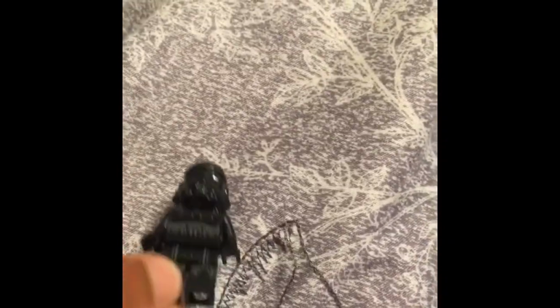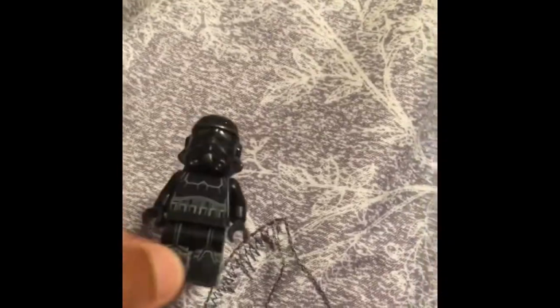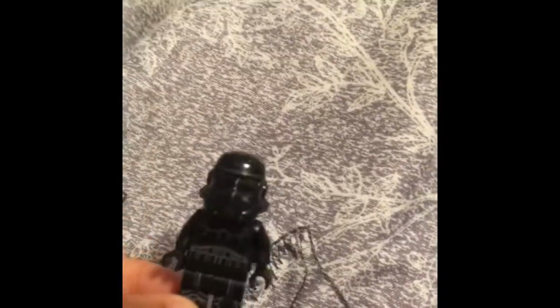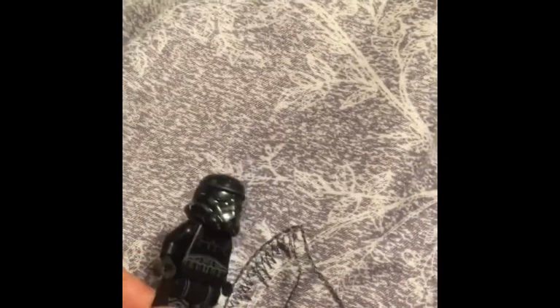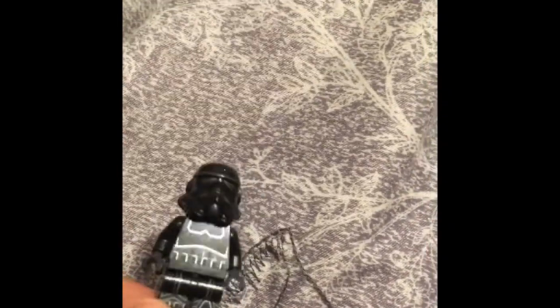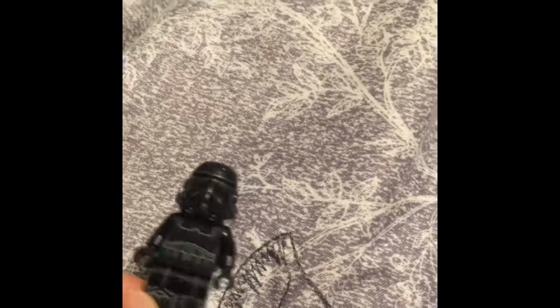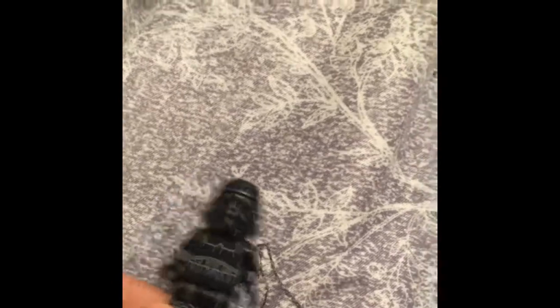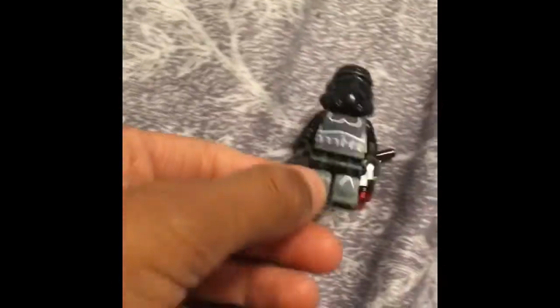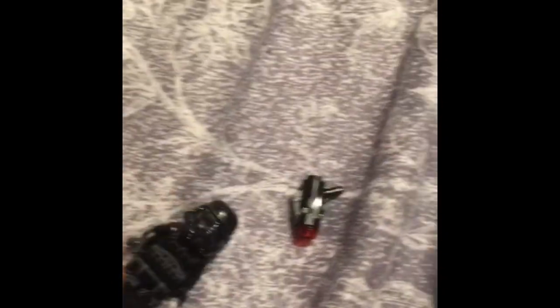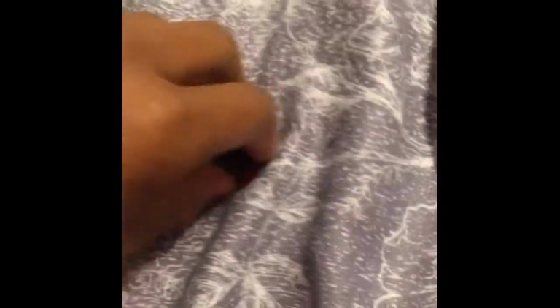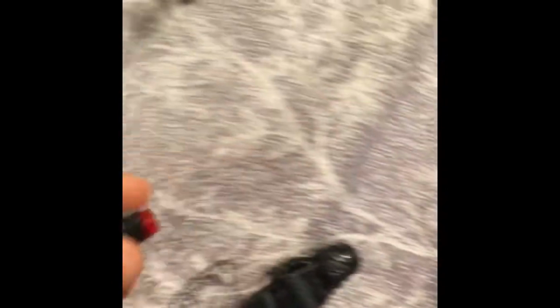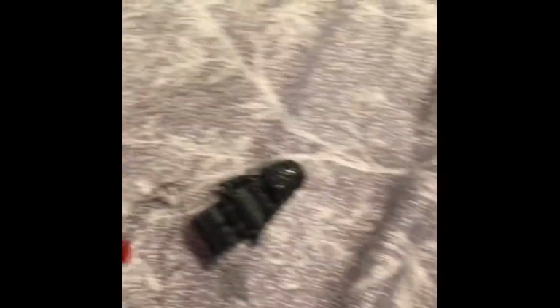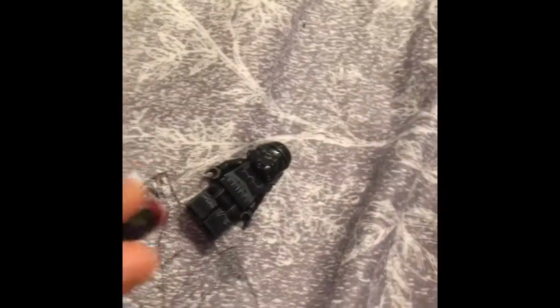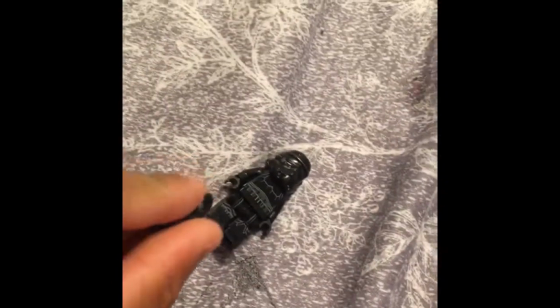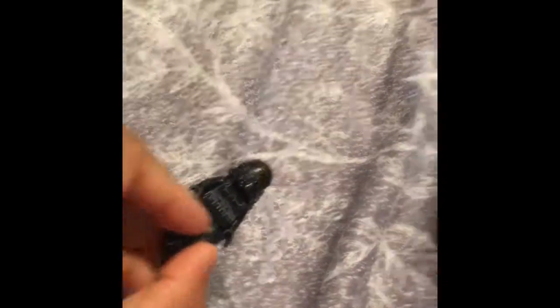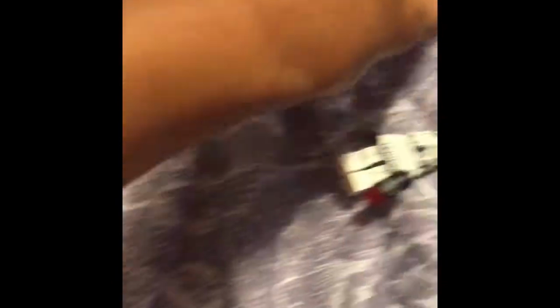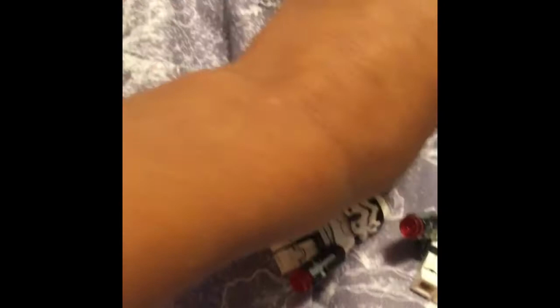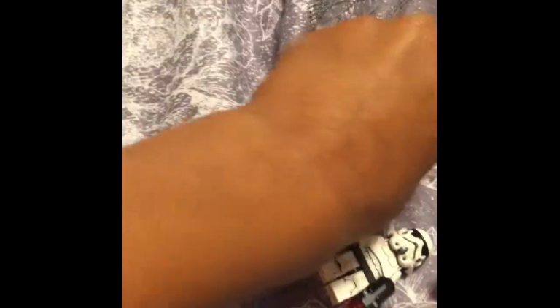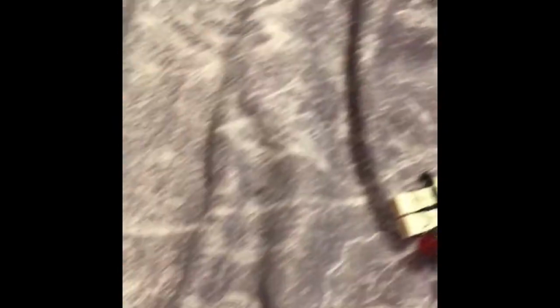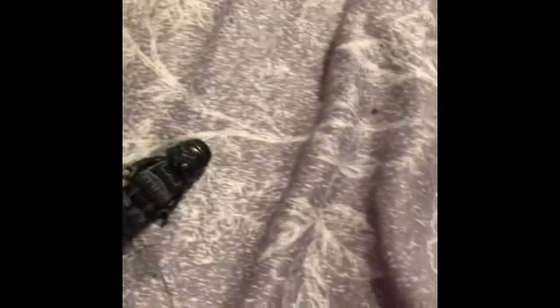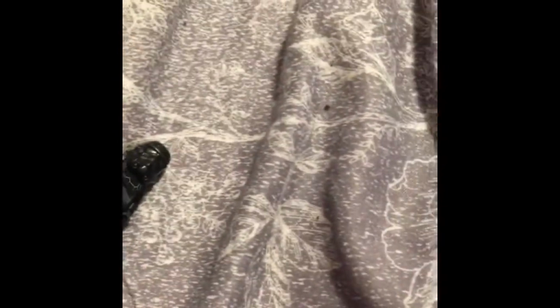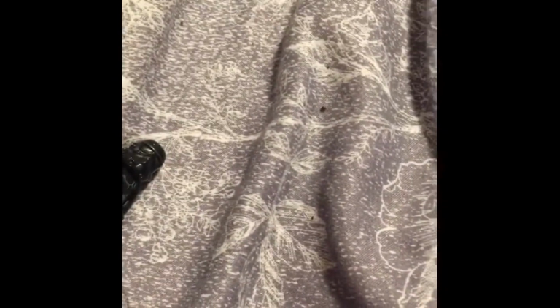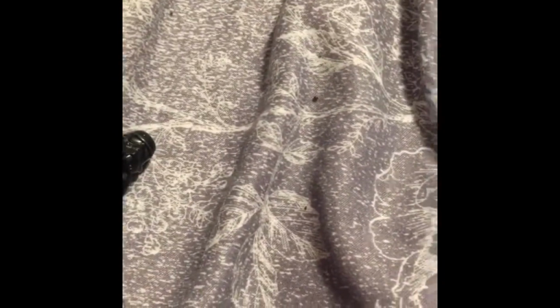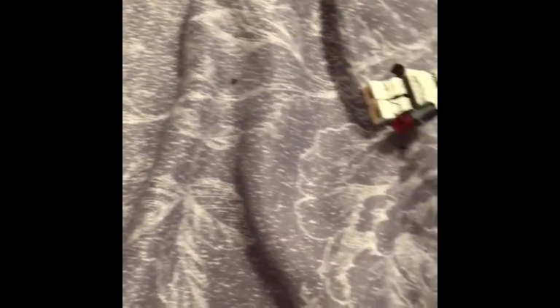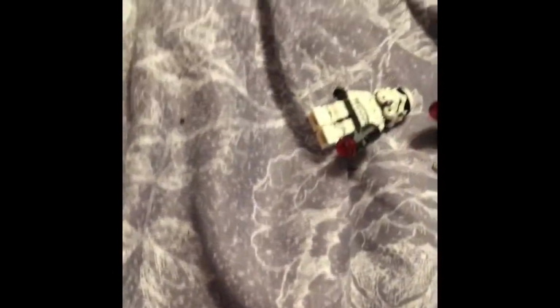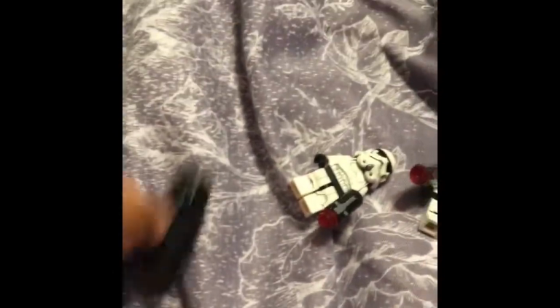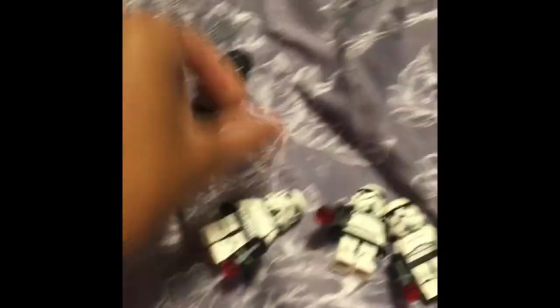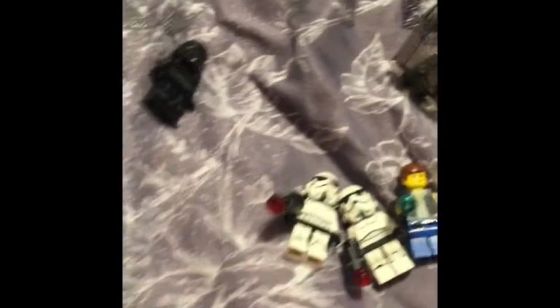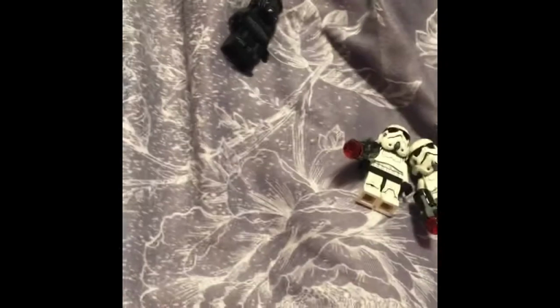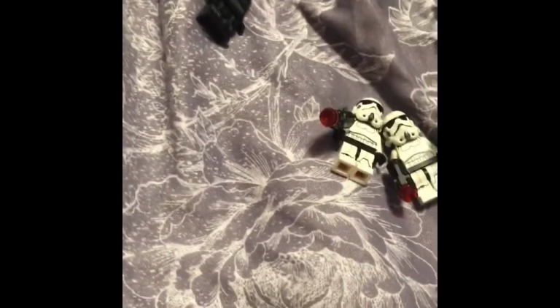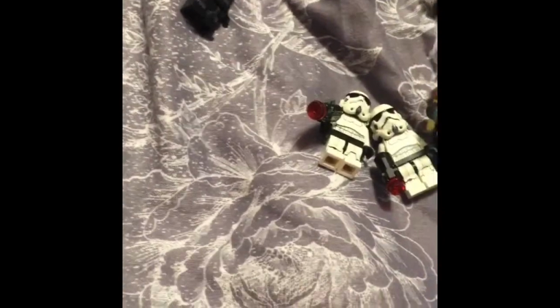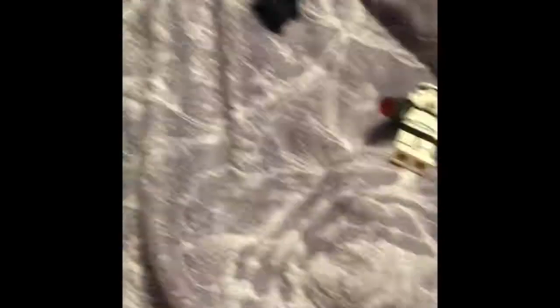He also comes with a stud shooter. Now for the stormtrooper.